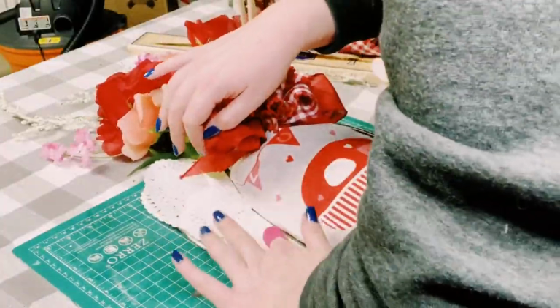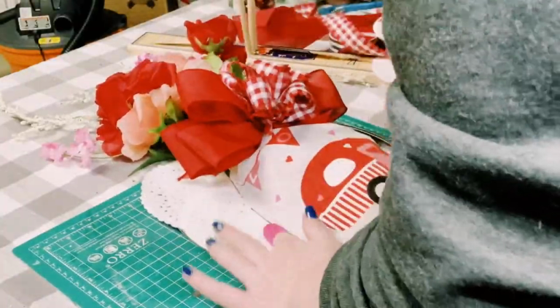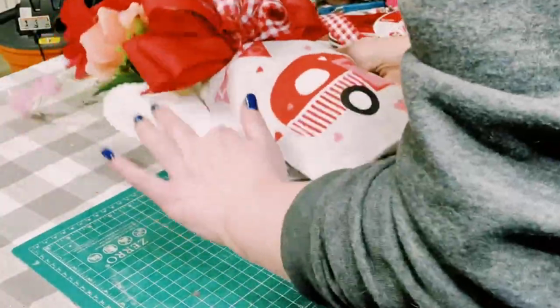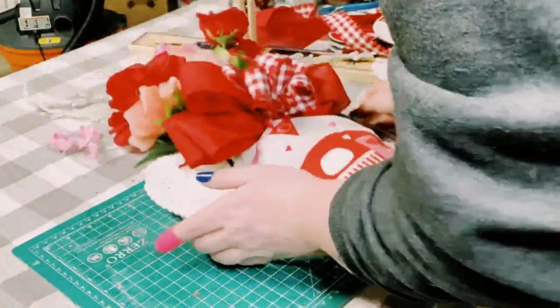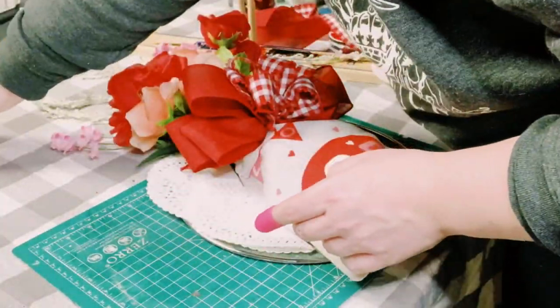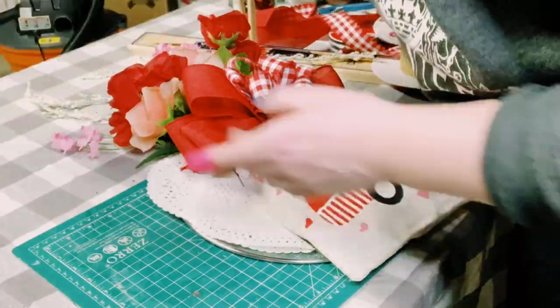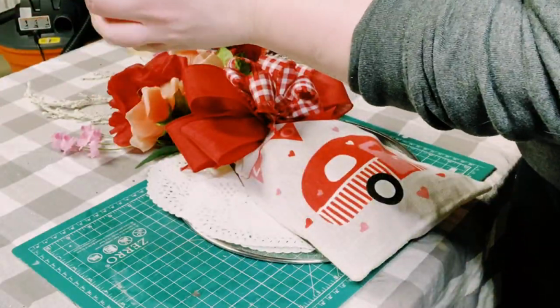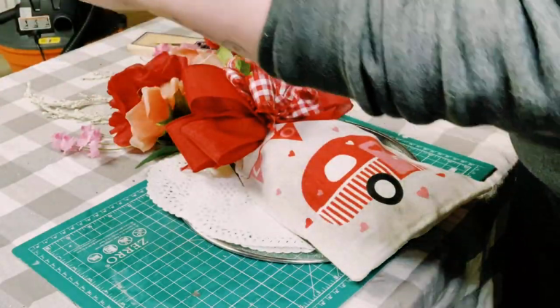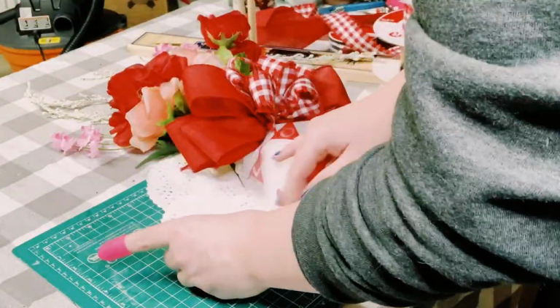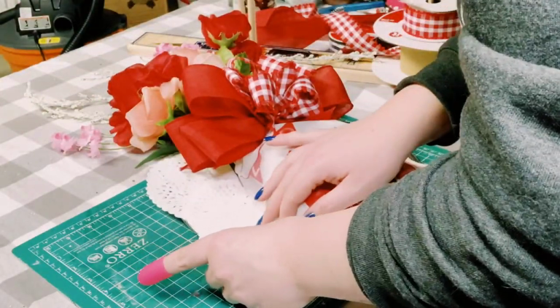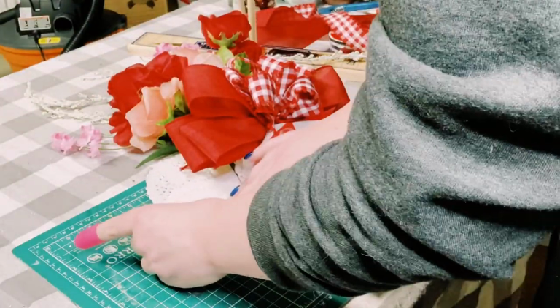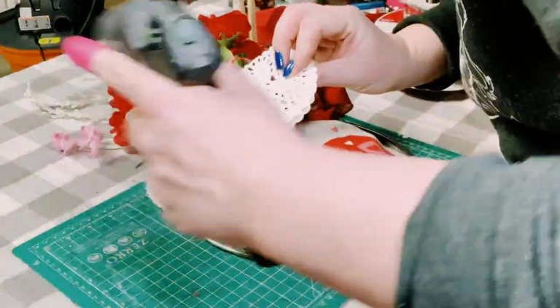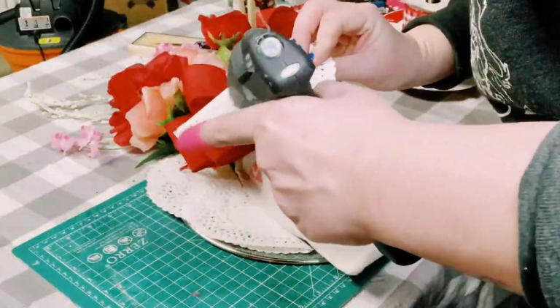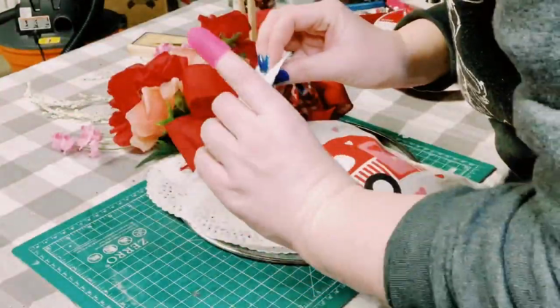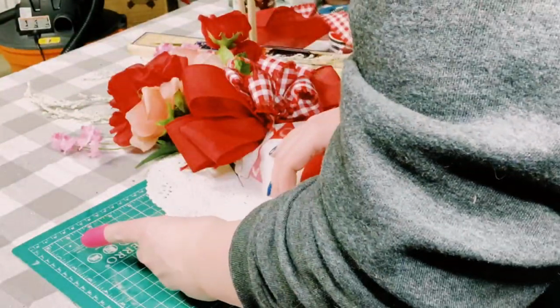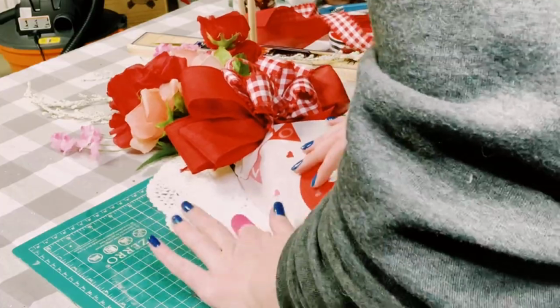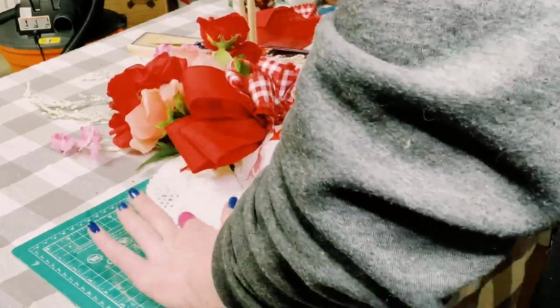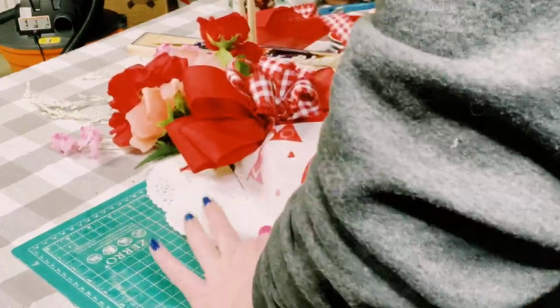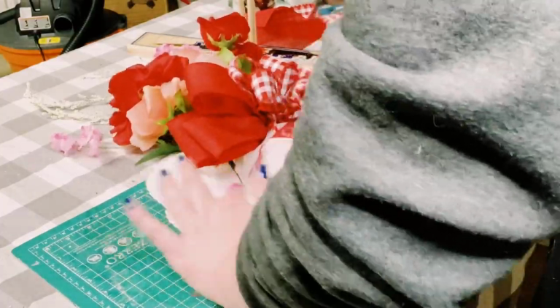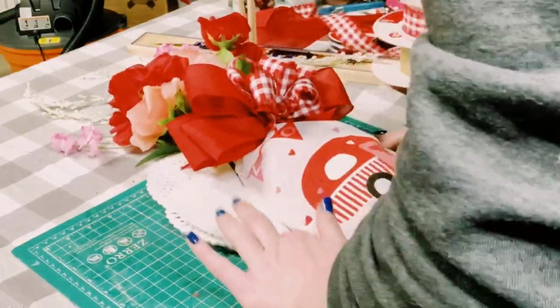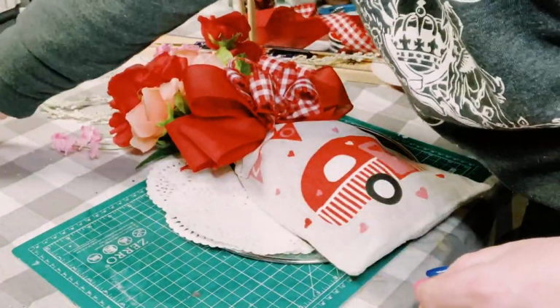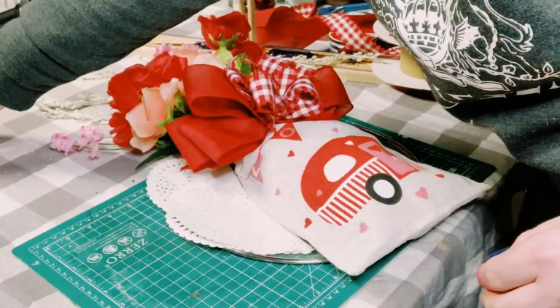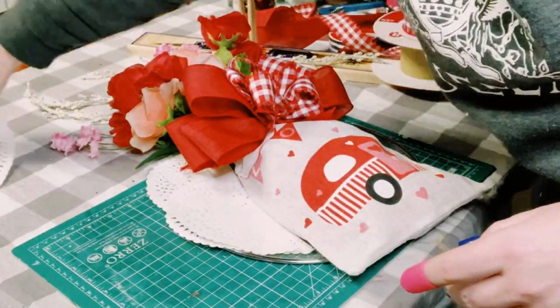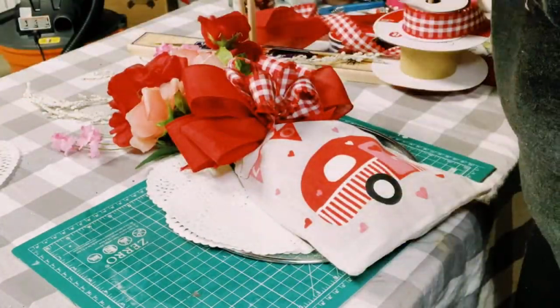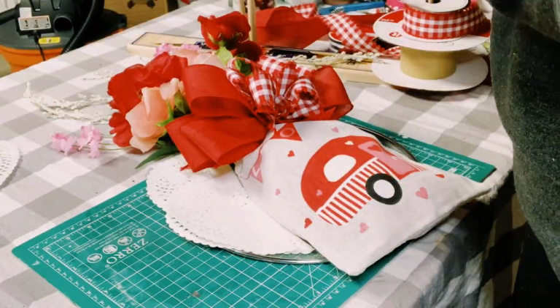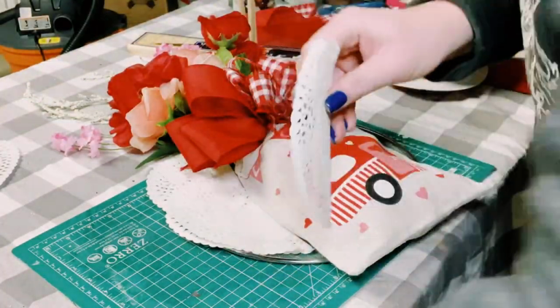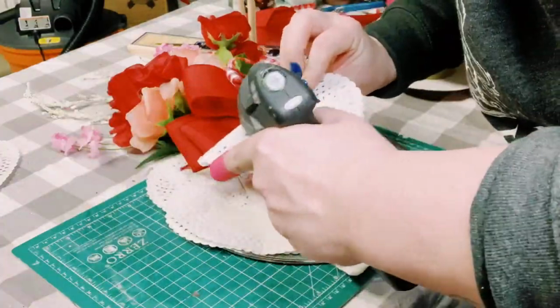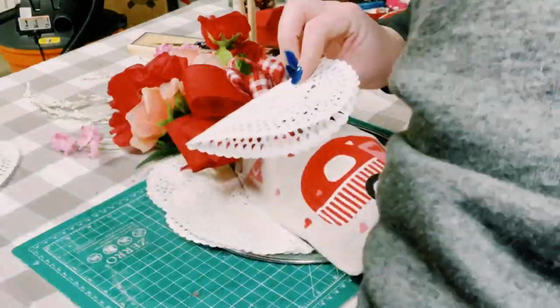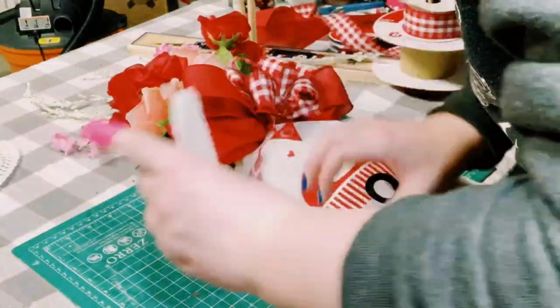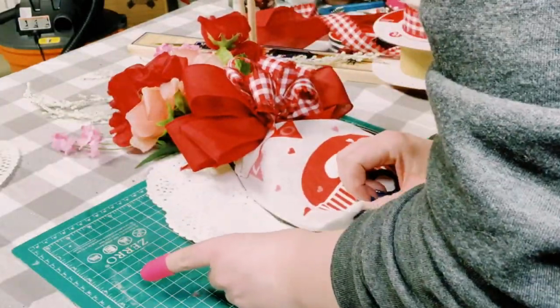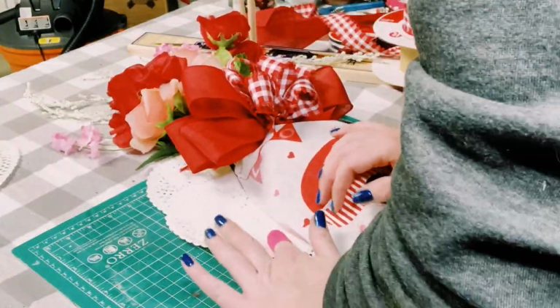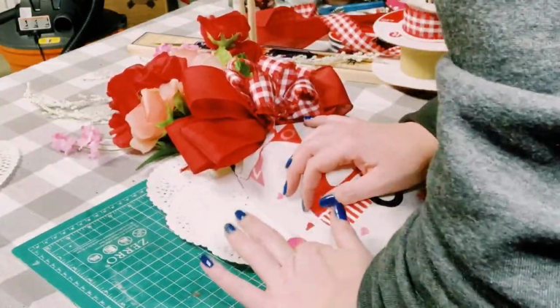FYI — when using the hot glue, make sure that you constantly pick up the splatter screen, because the hot glue could seep through and you don't want this to get stuck to your surface.